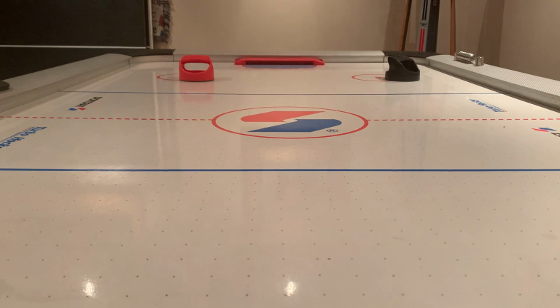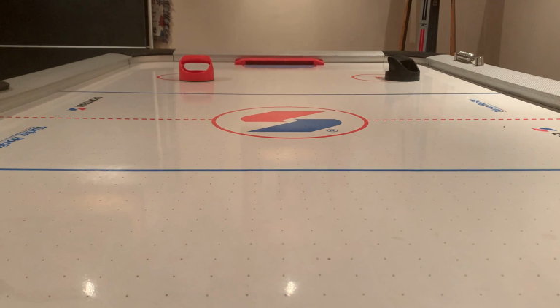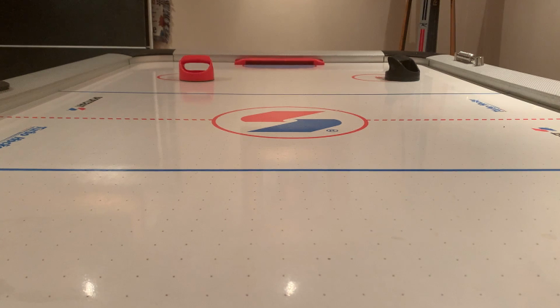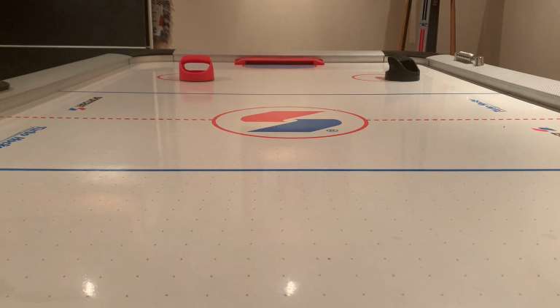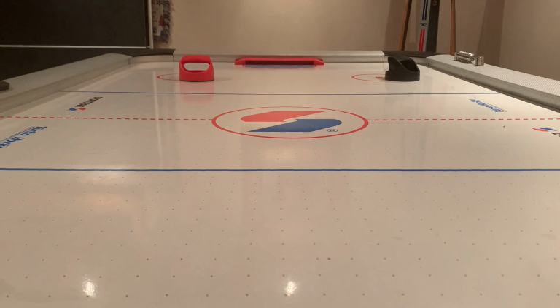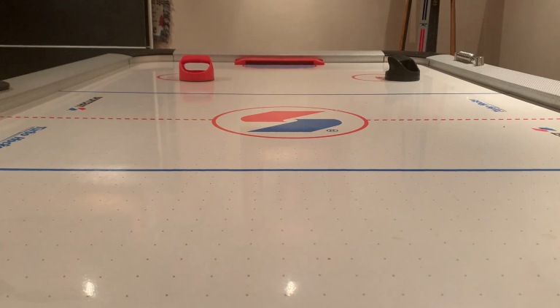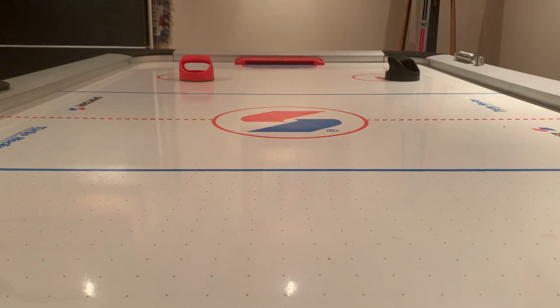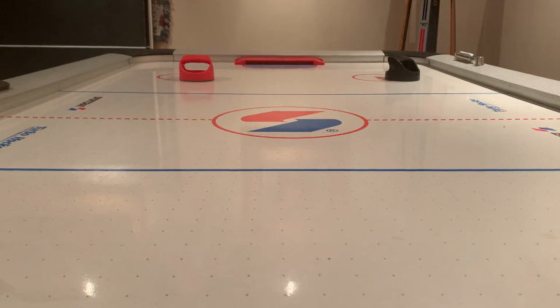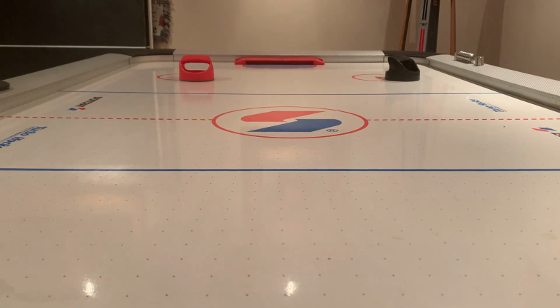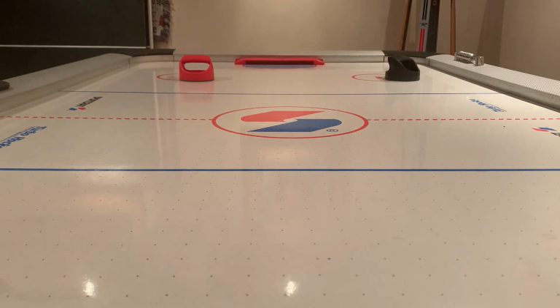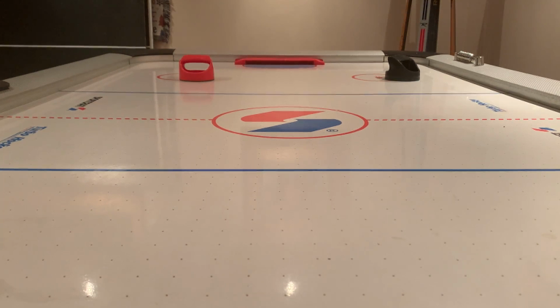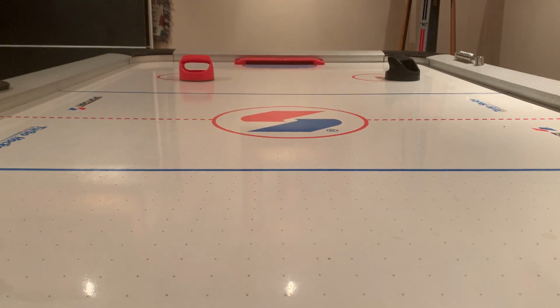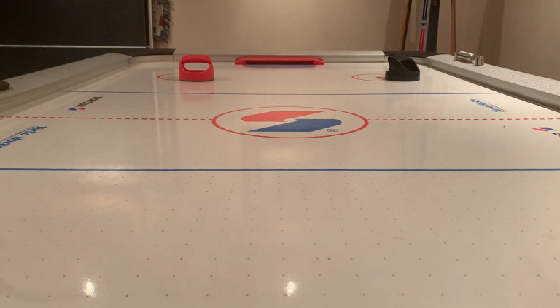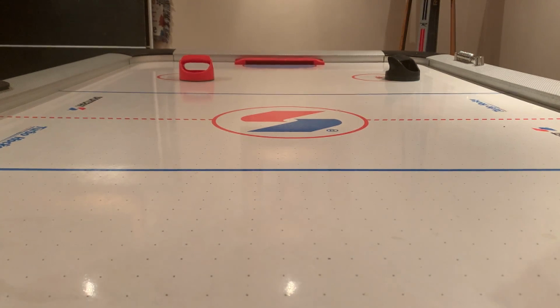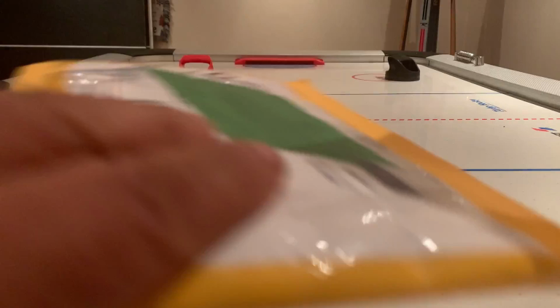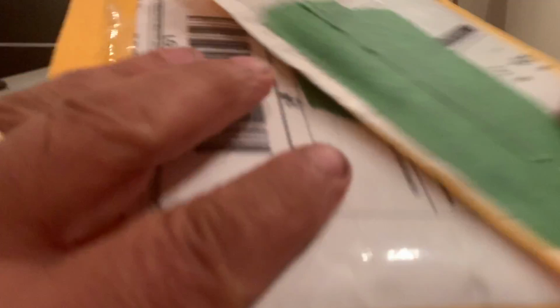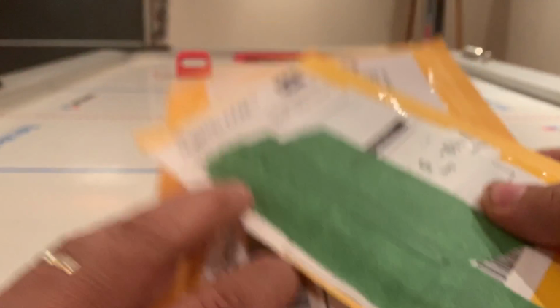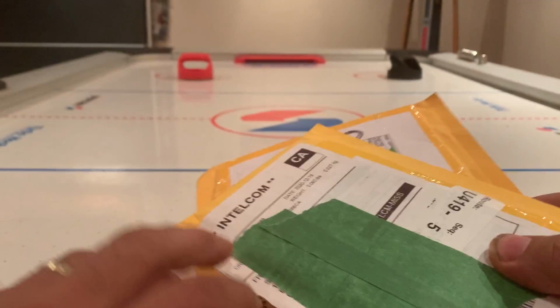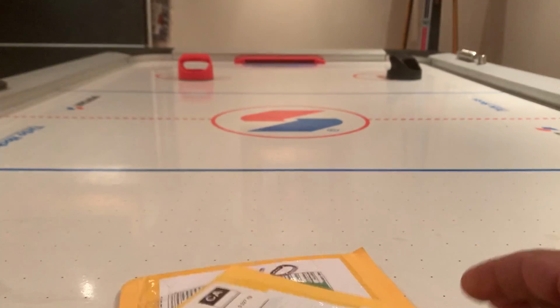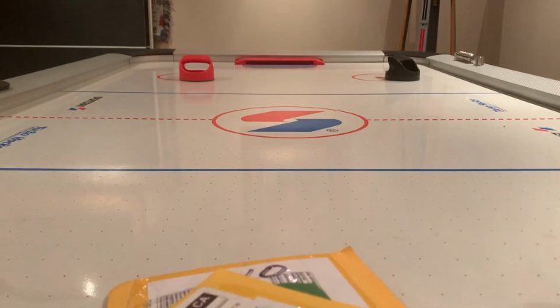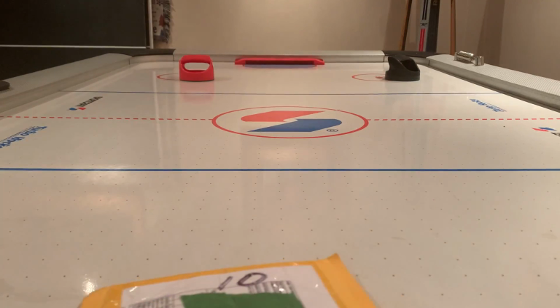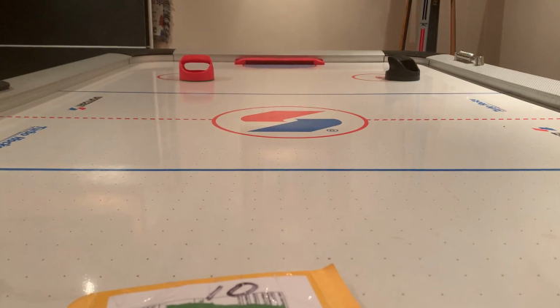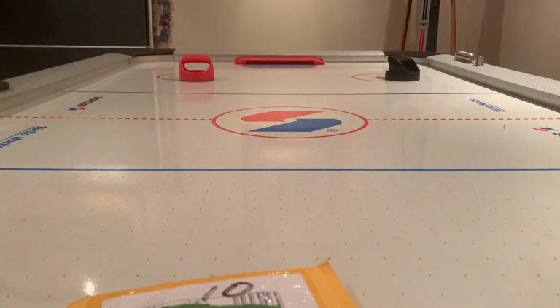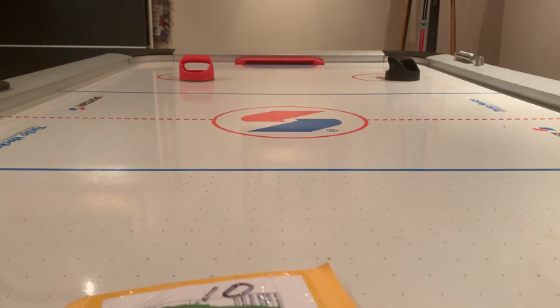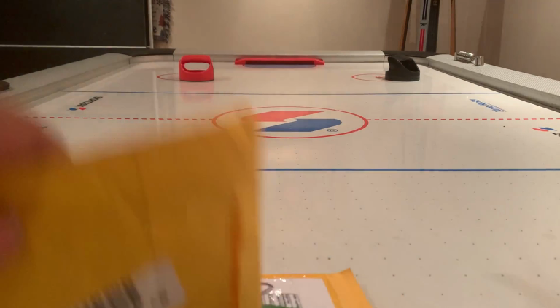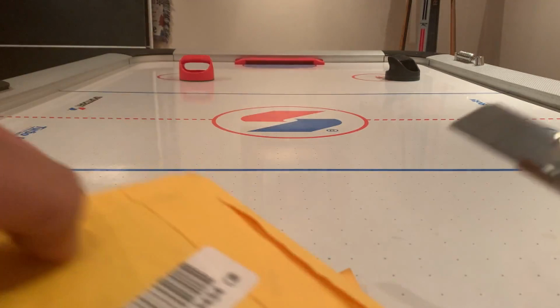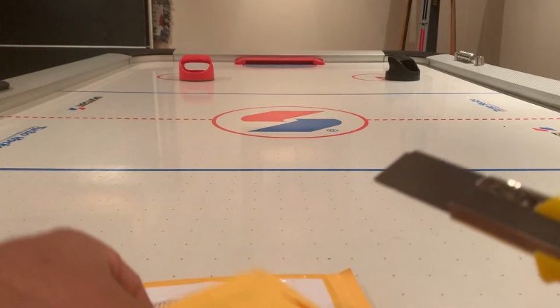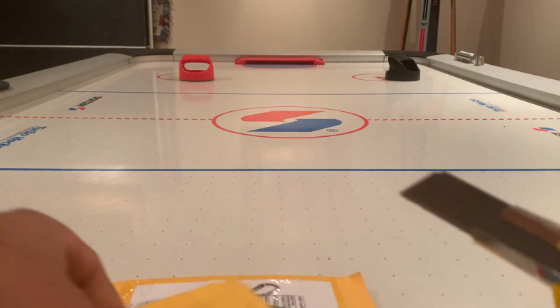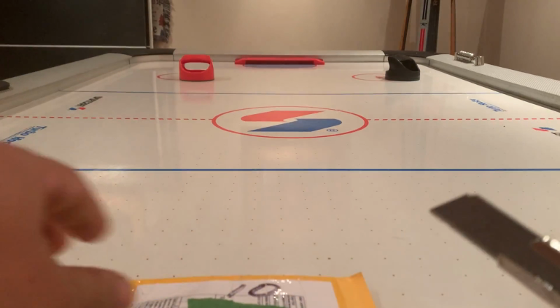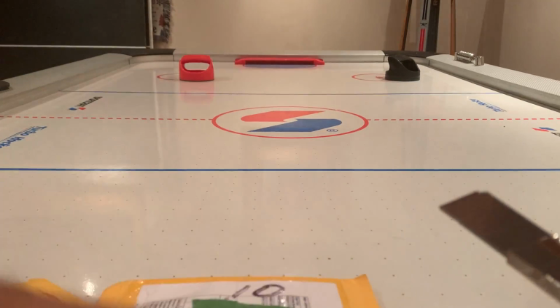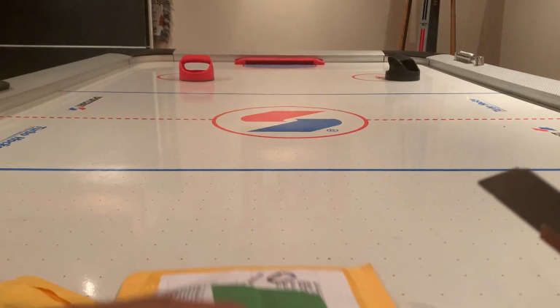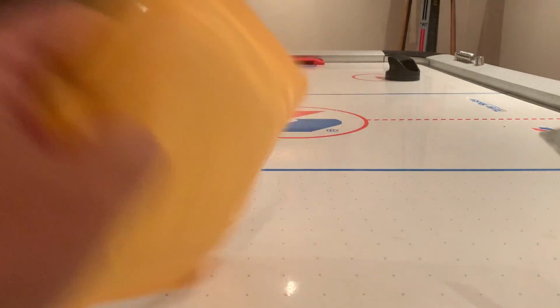Muskoka card collector here bringing you a mail day. Got a couple pieces of mail here — let's open them up and see what we got.